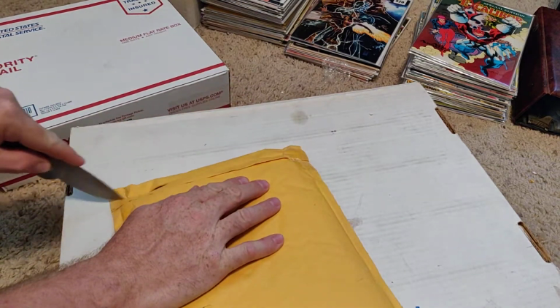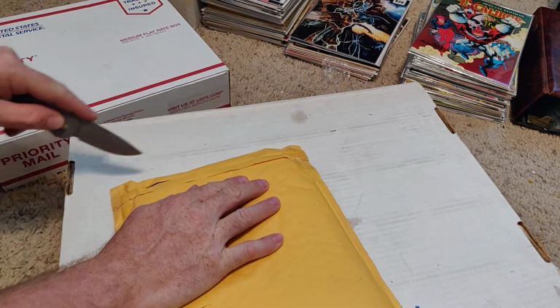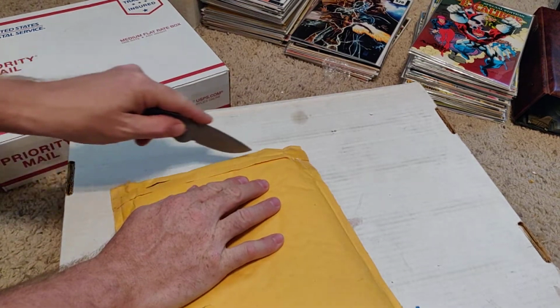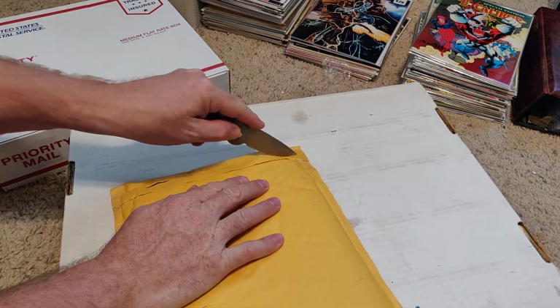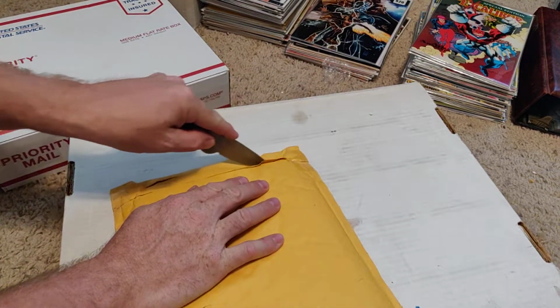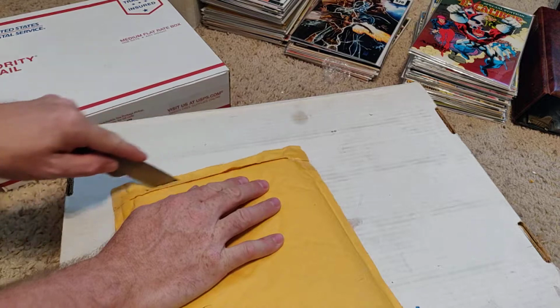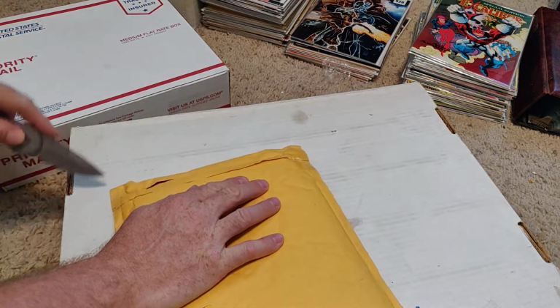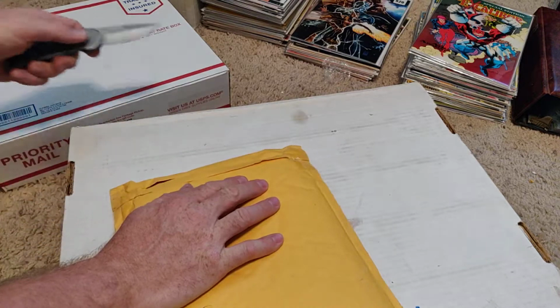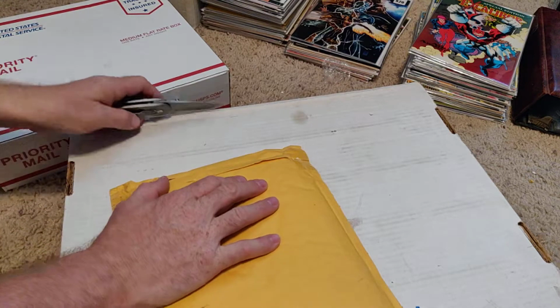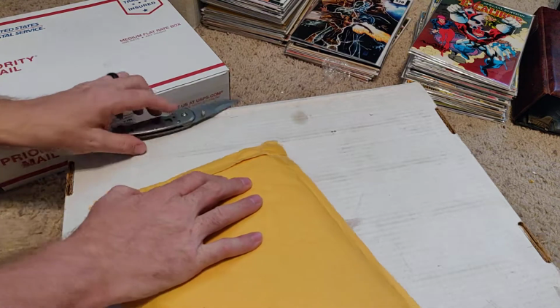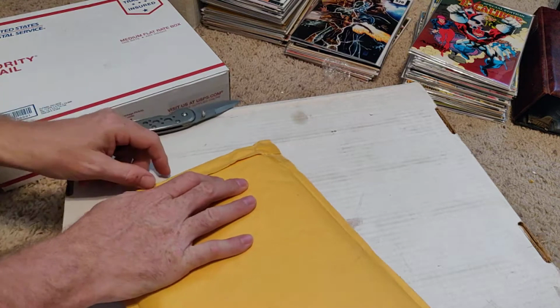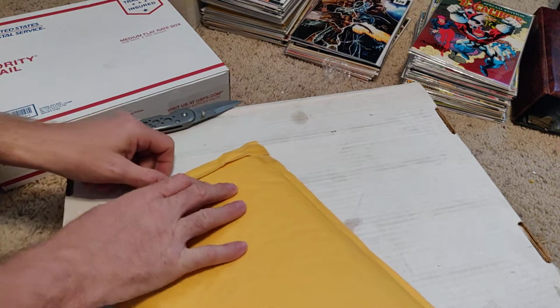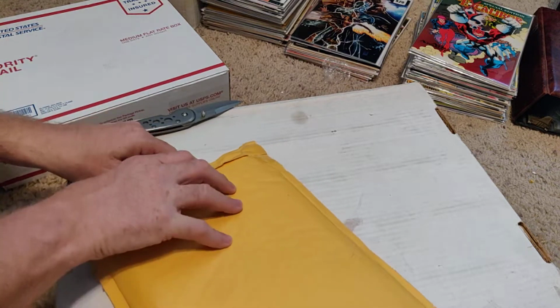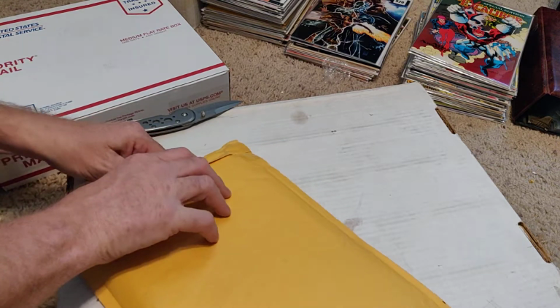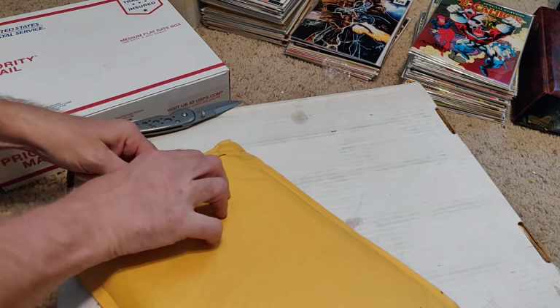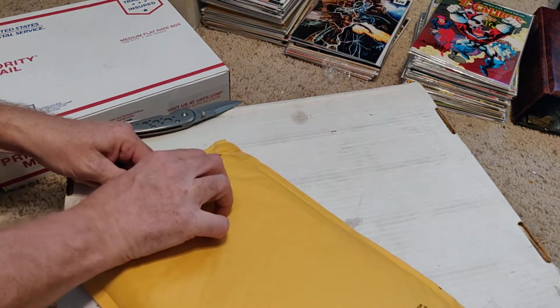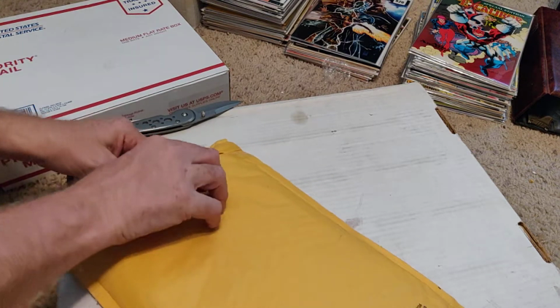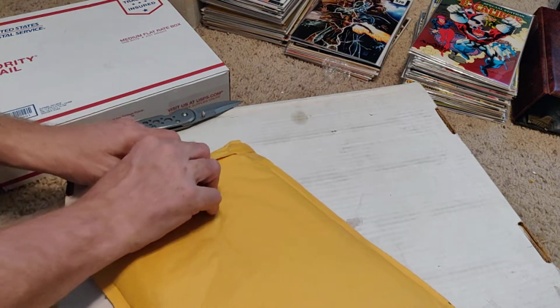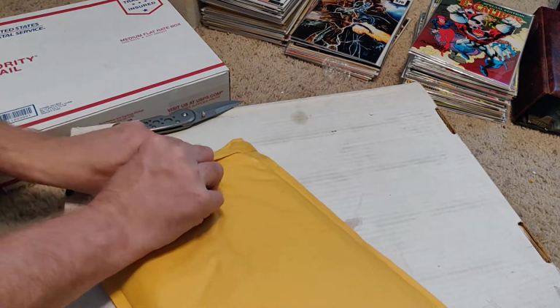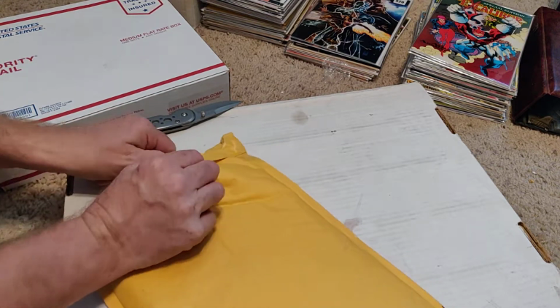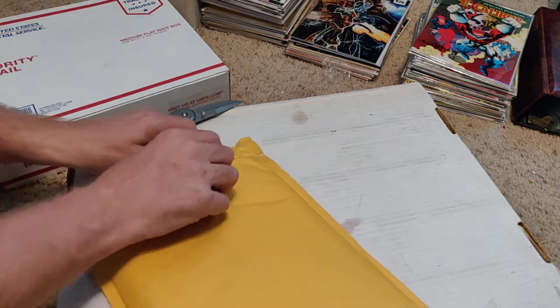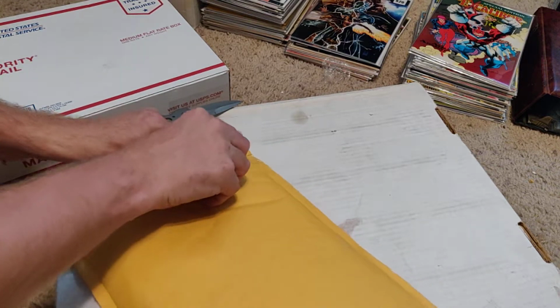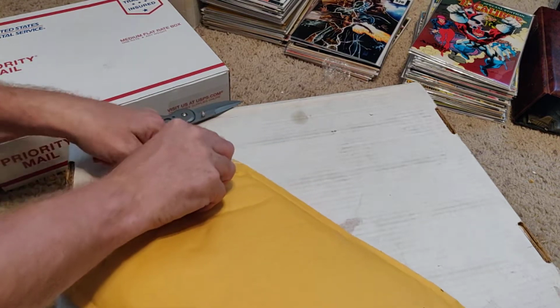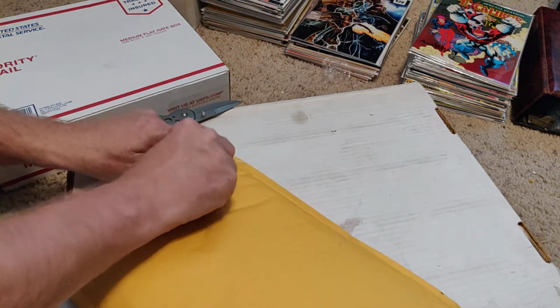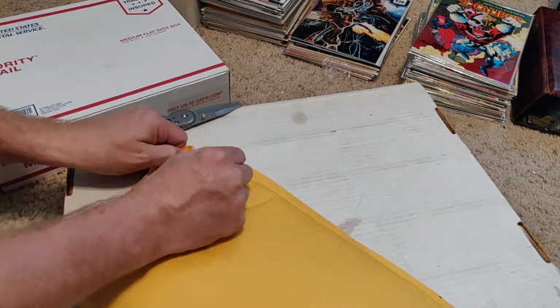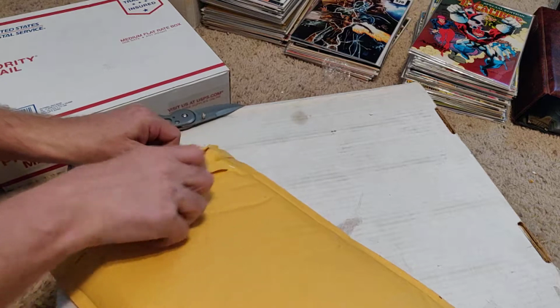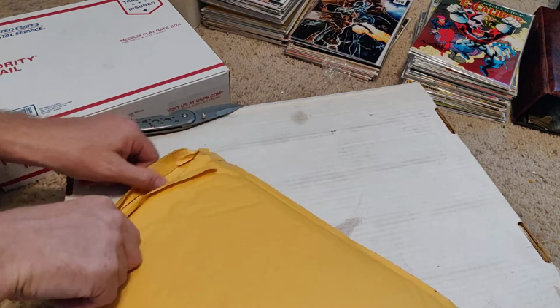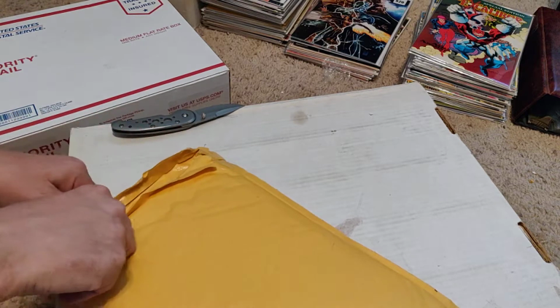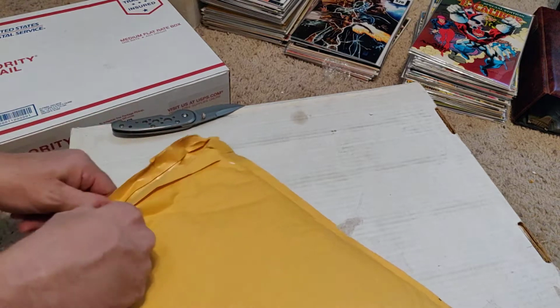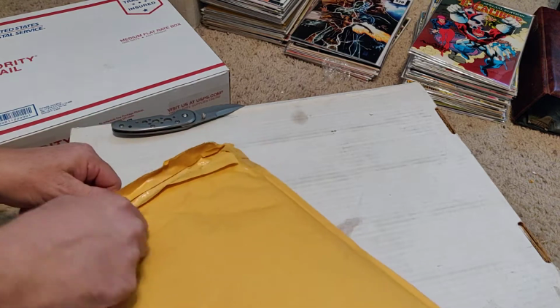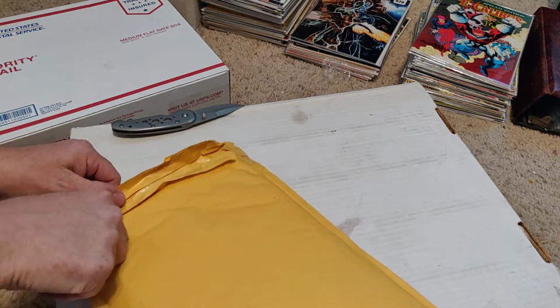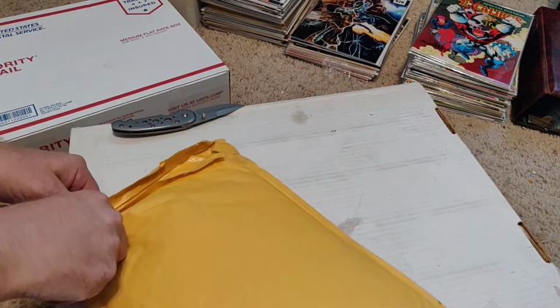I'm going to try to look up how much the stuff I get from Box Heroes is worth, but it may not matter this time — I'll show you in a minute.